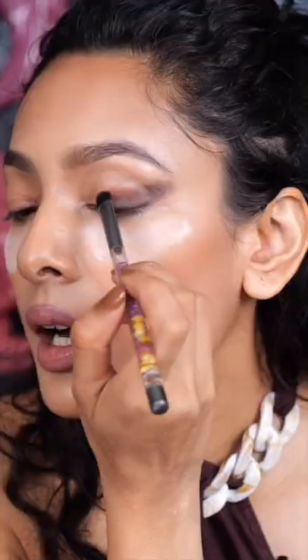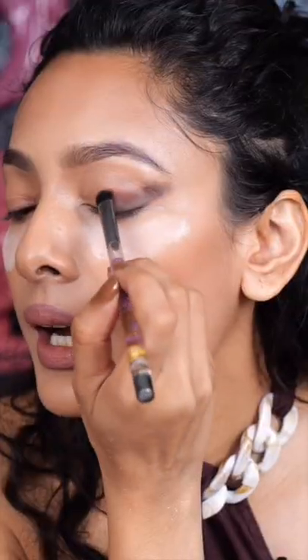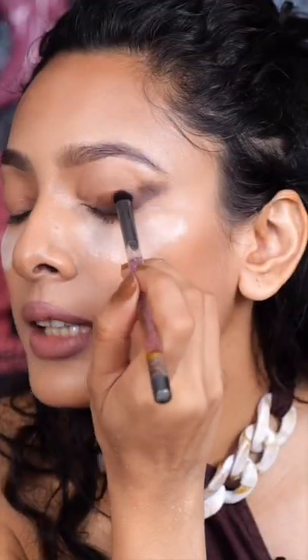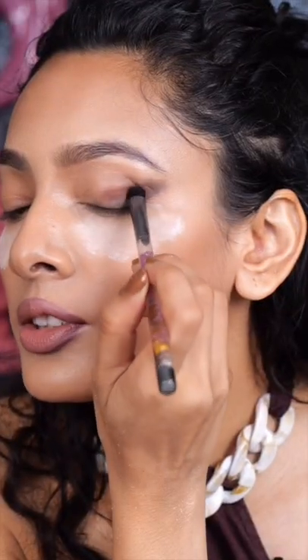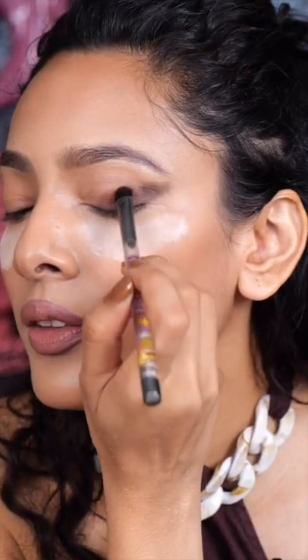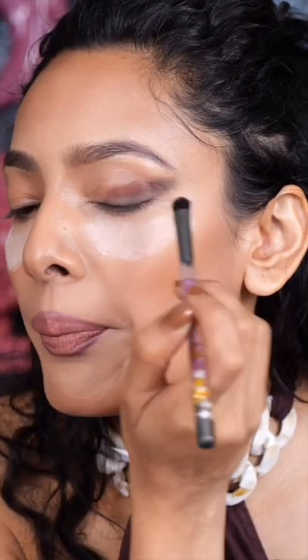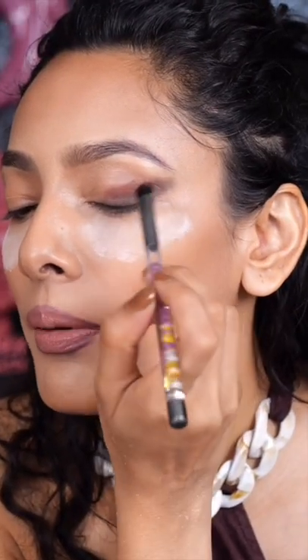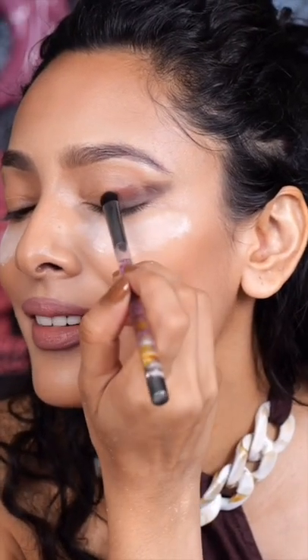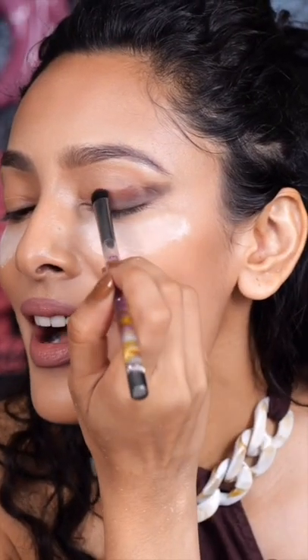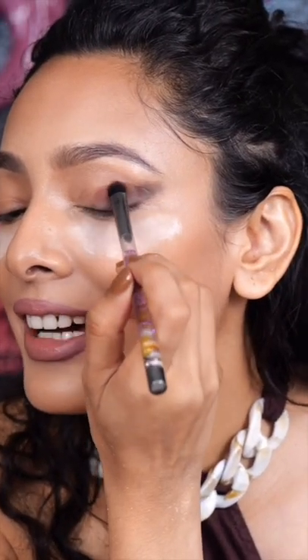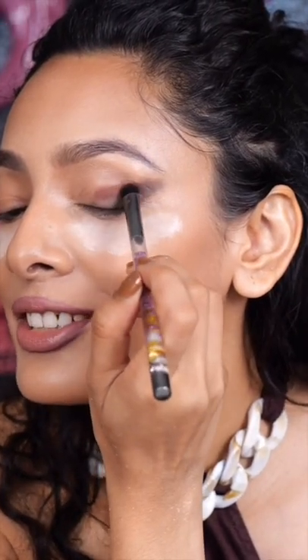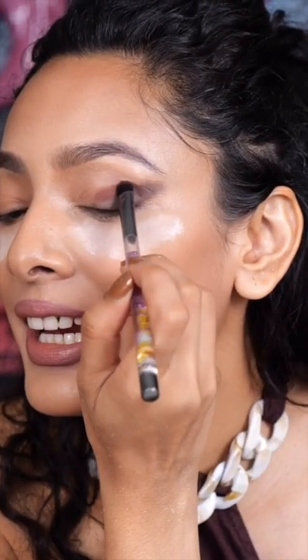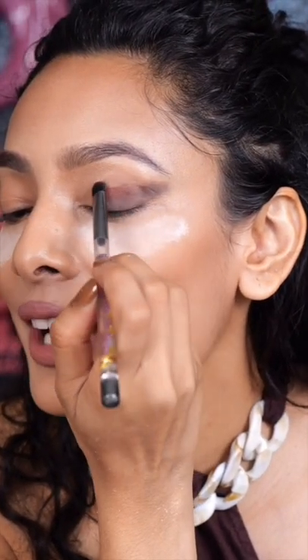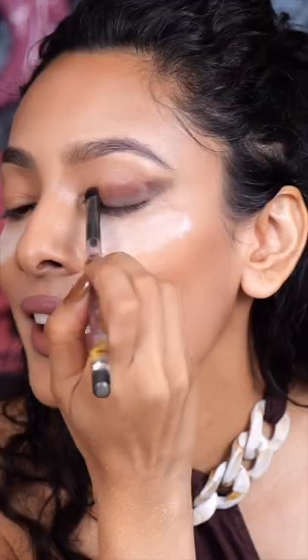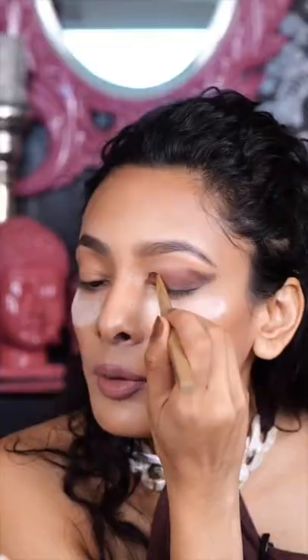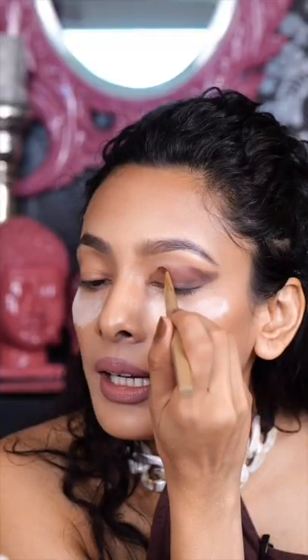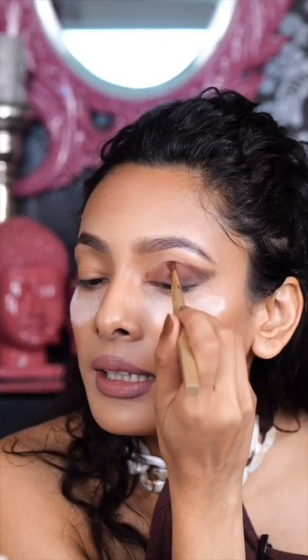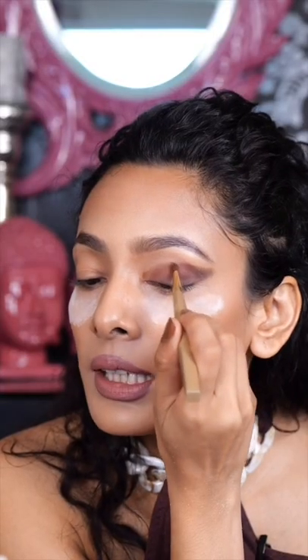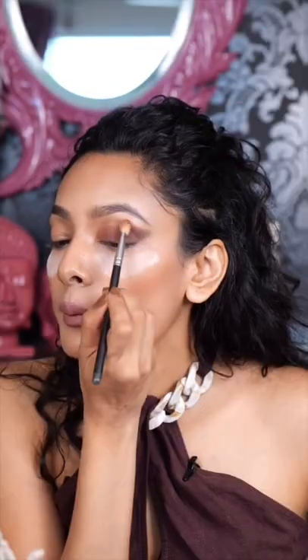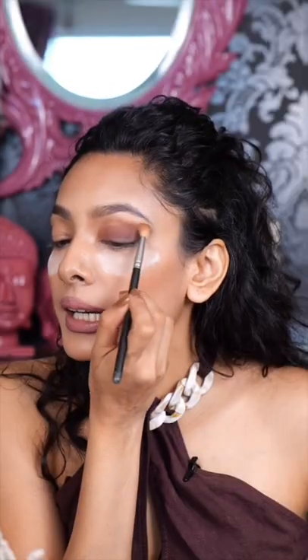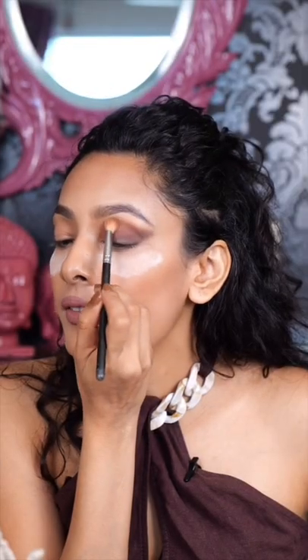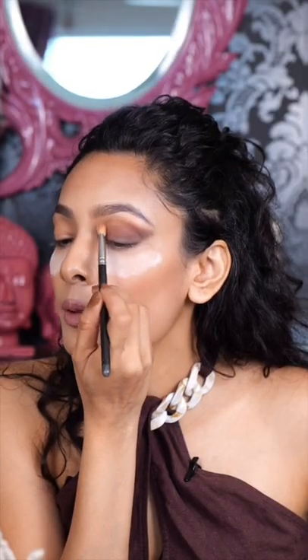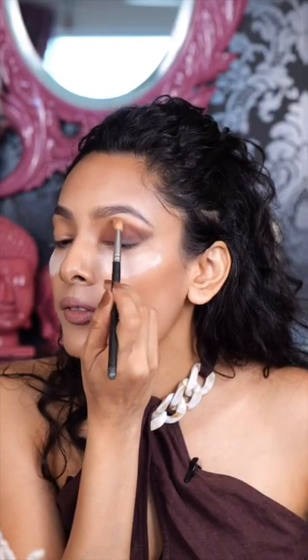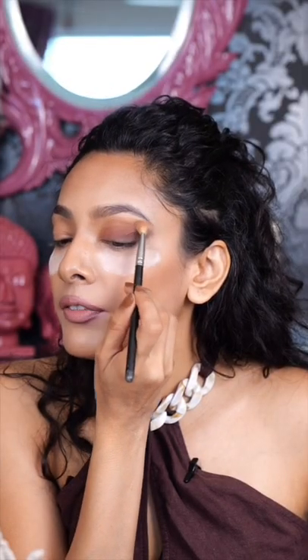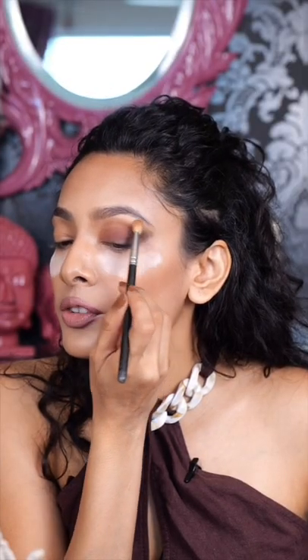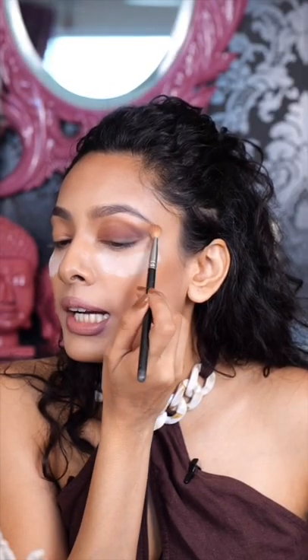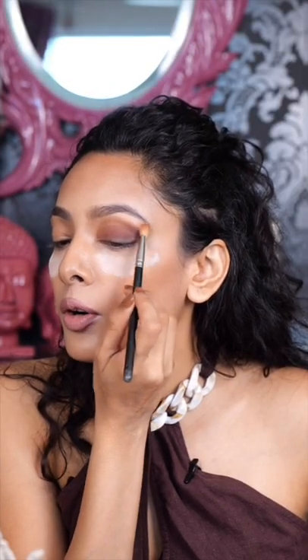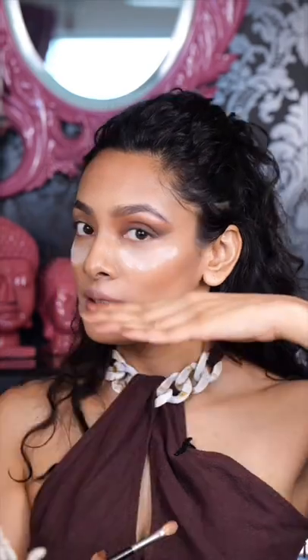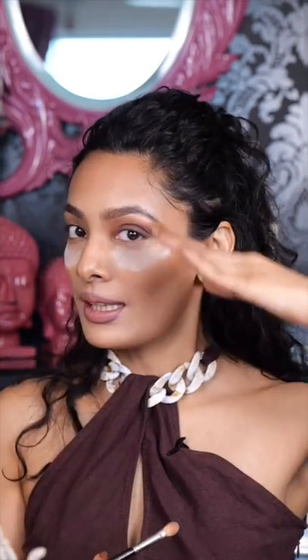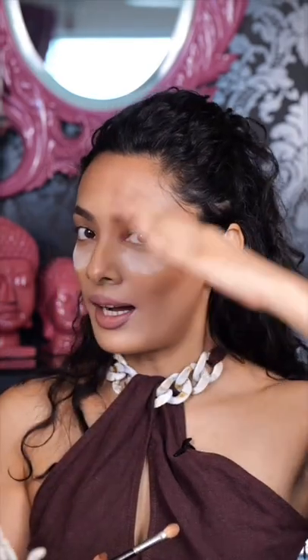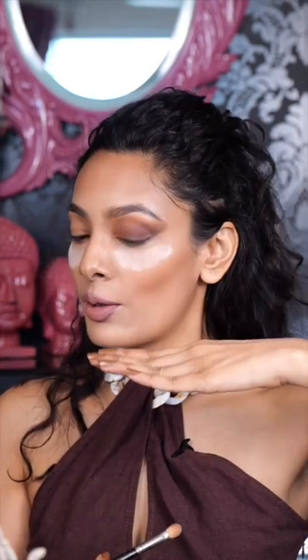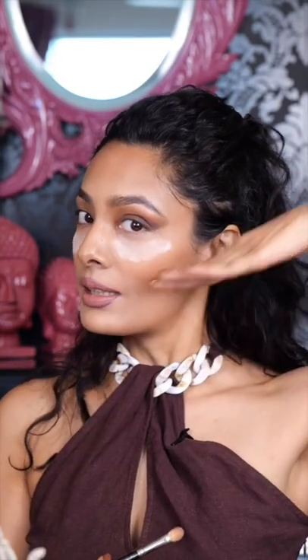Apply a transition shade of your liking. Then I'm going to apply a lighter shade. I'm going to blend everything with a fluffy brush right on top. You see that this eye has already been lifted.